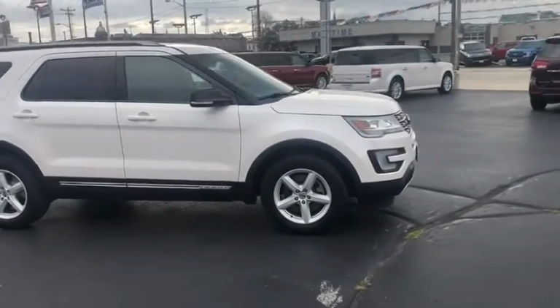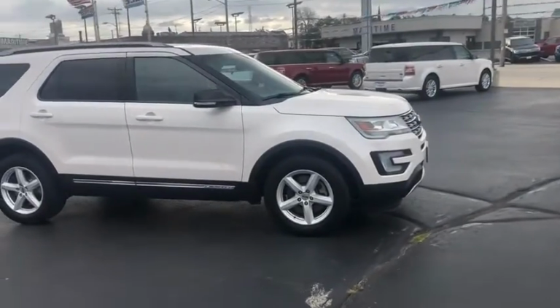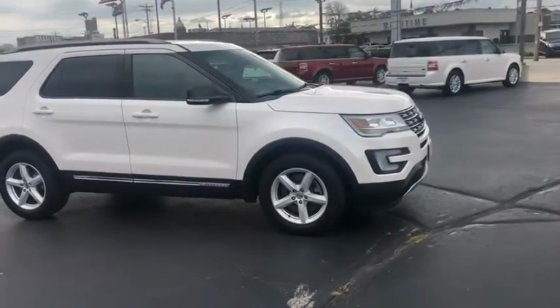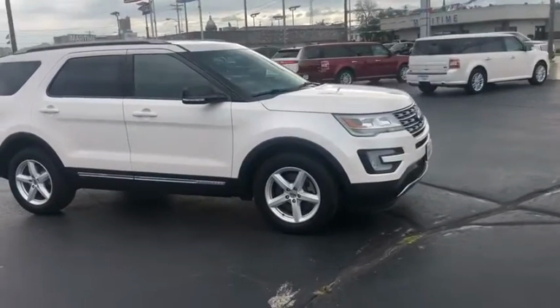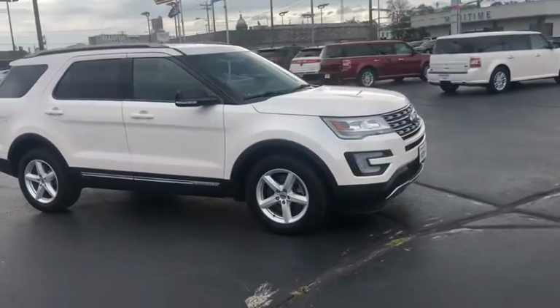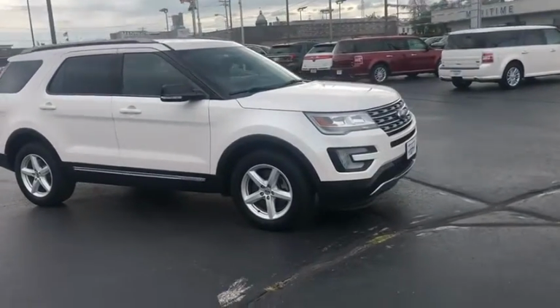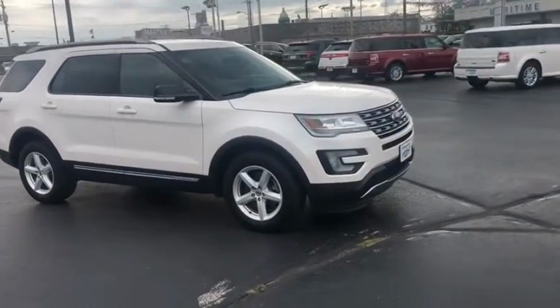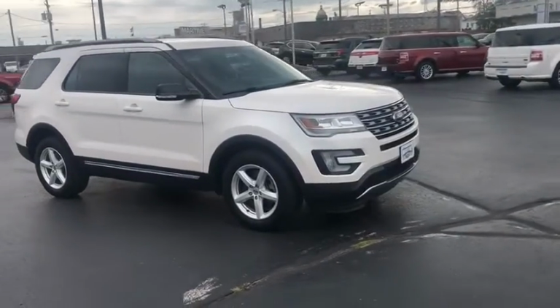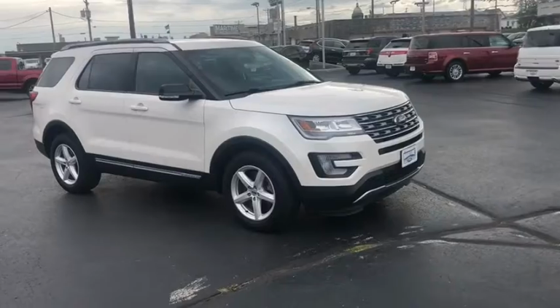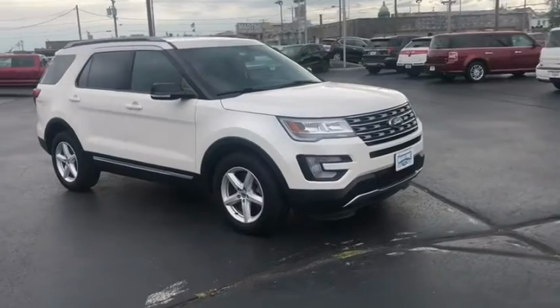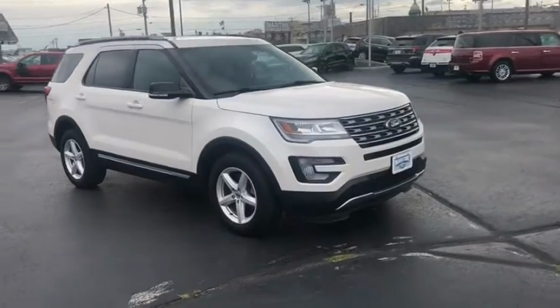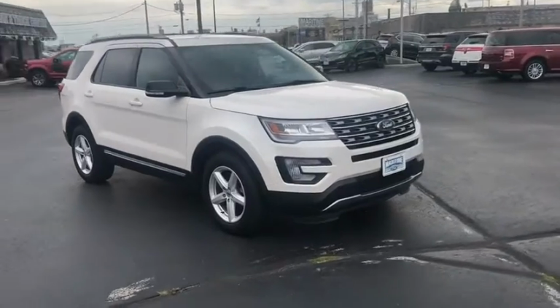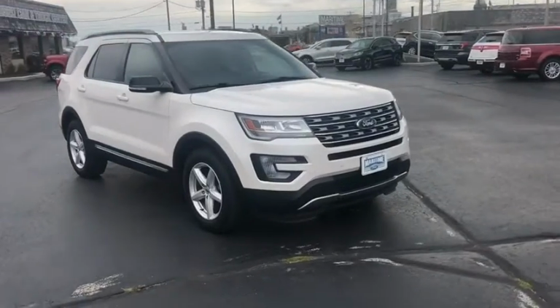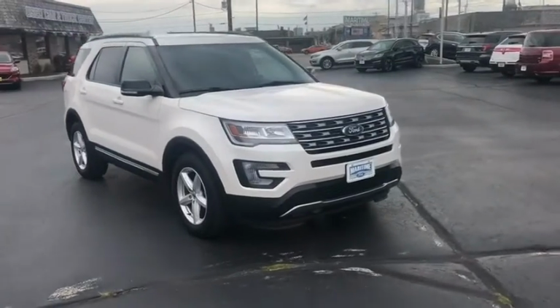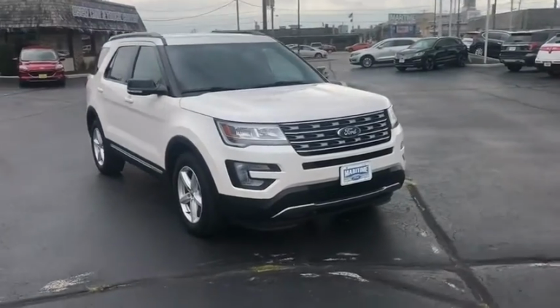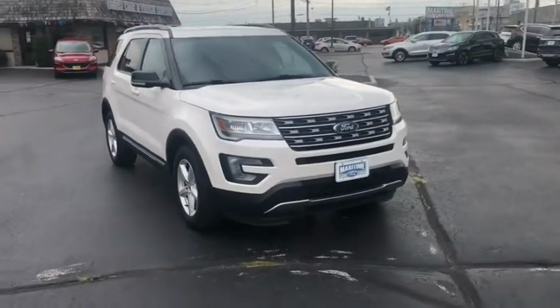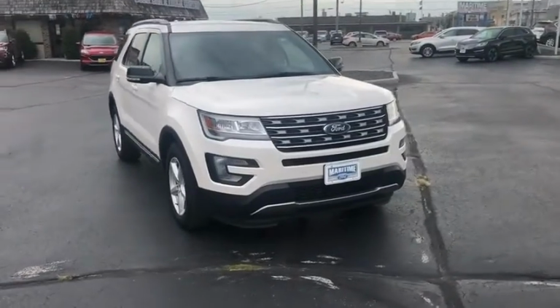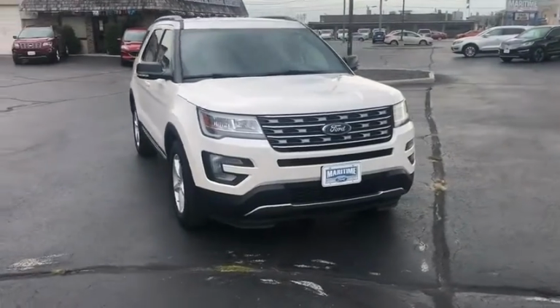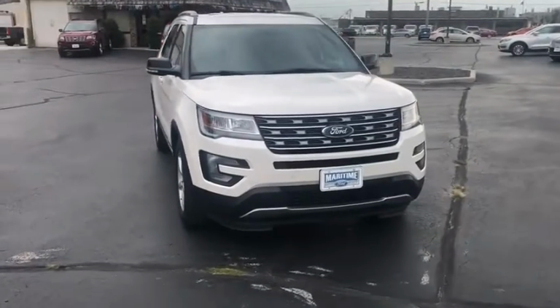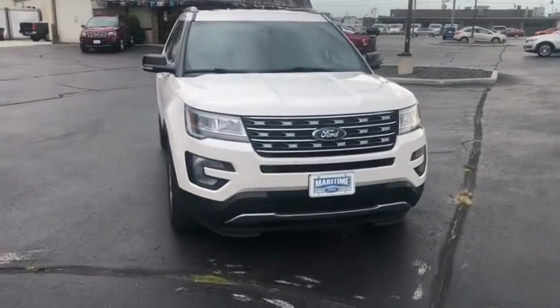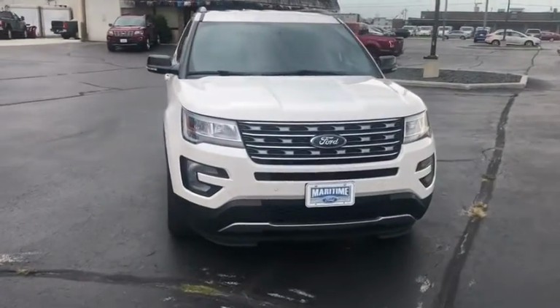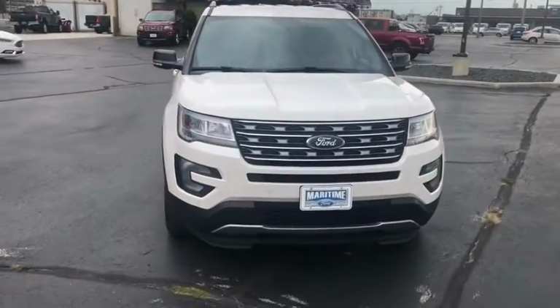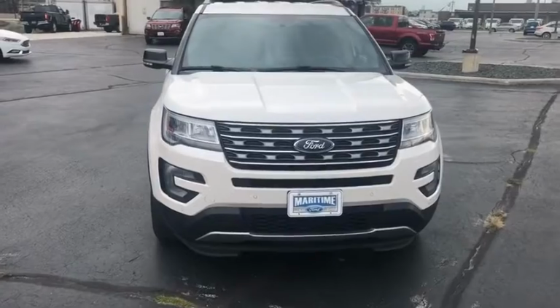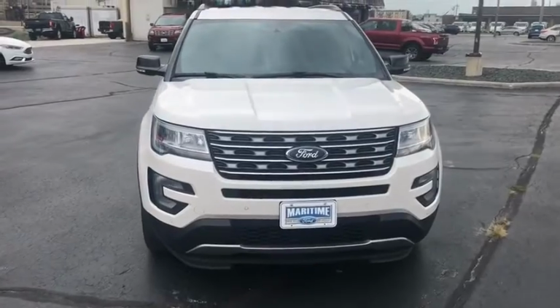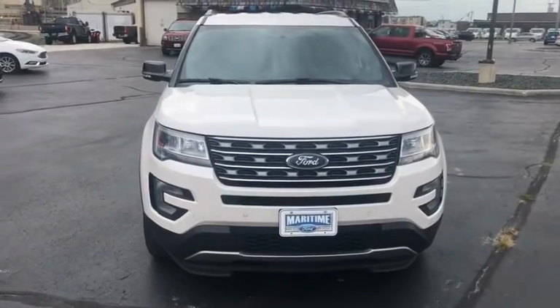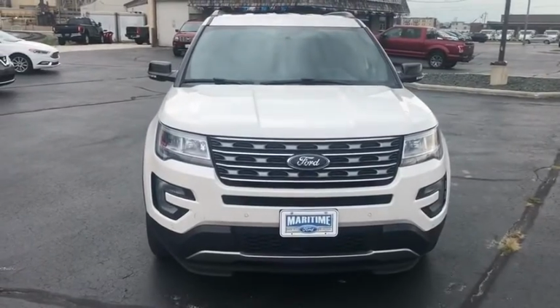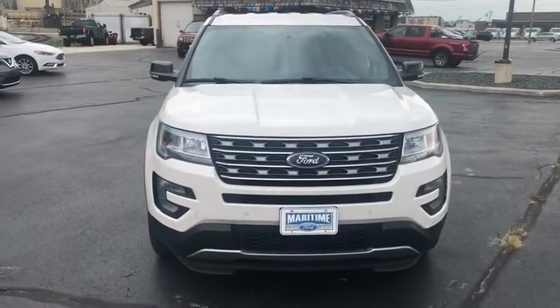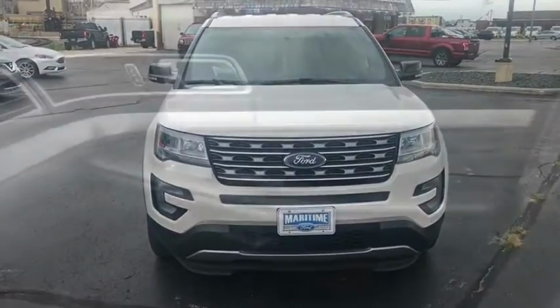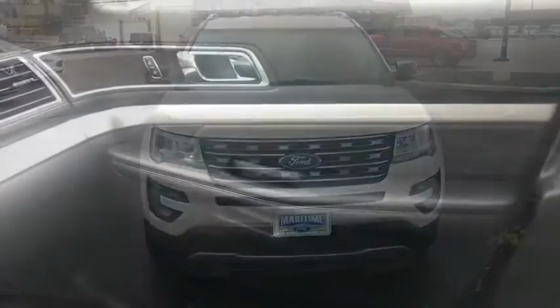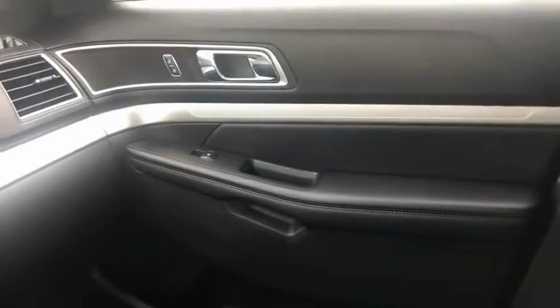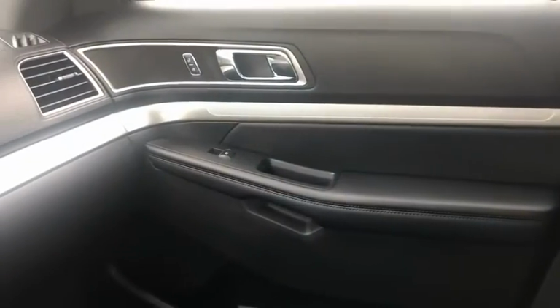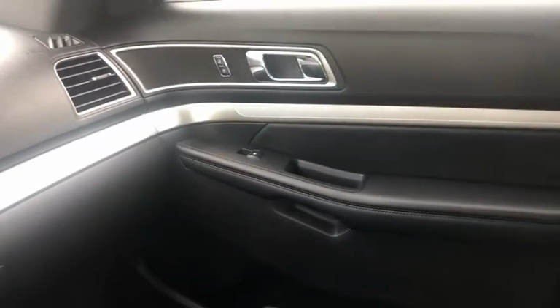Power steering, four-wheel drive, aluminum wheels, four-wheel disc brakes, keyless start, floor mats, cruise control, AM-FM stereo radio, rear defrost. Come take a test drive today.